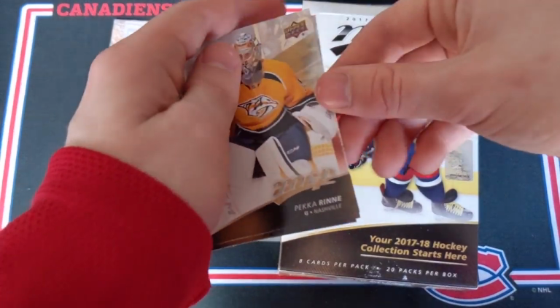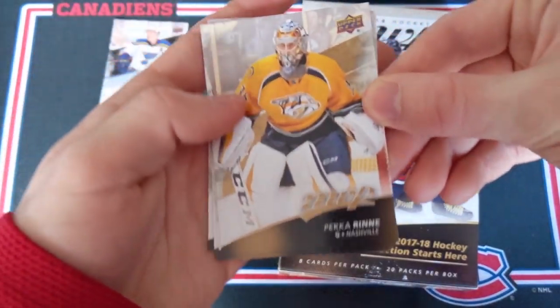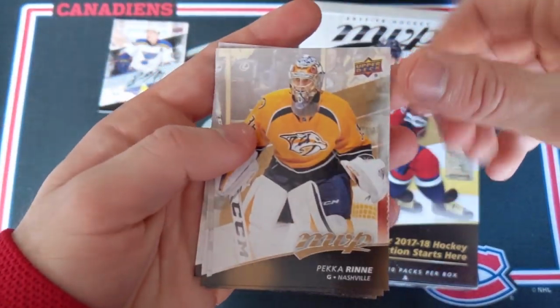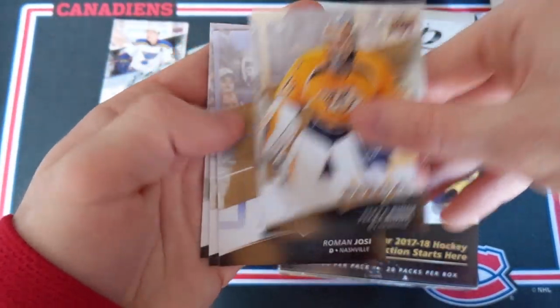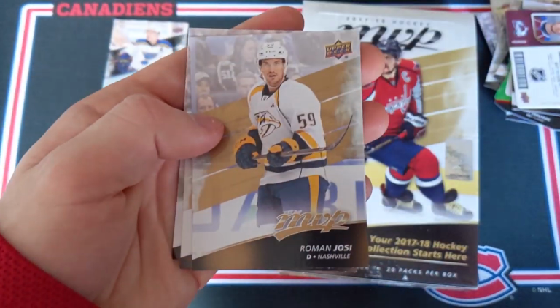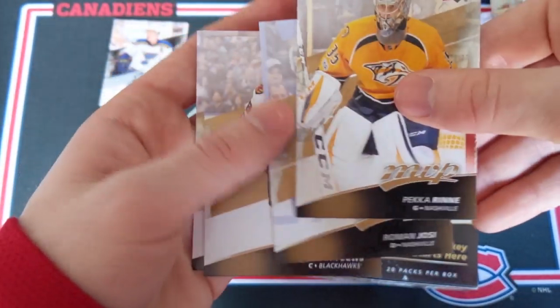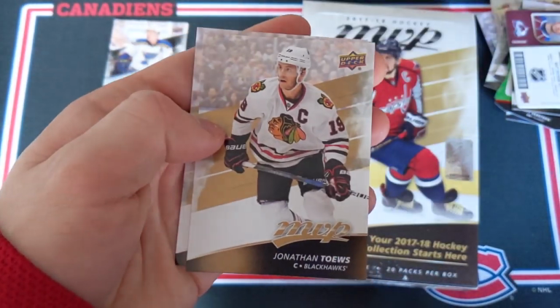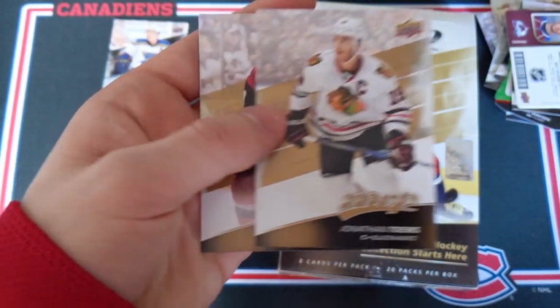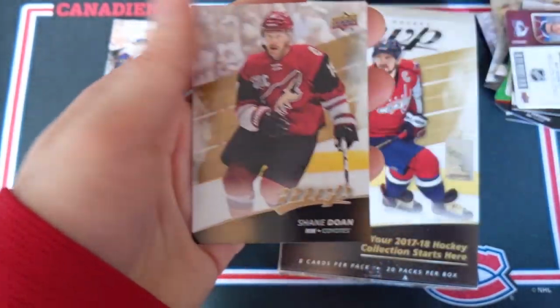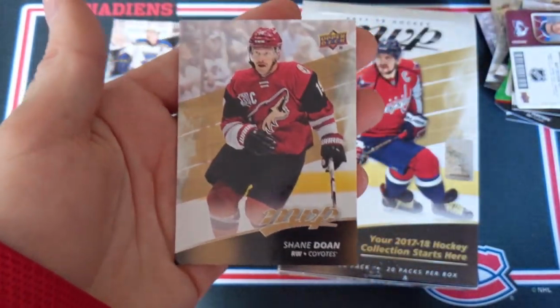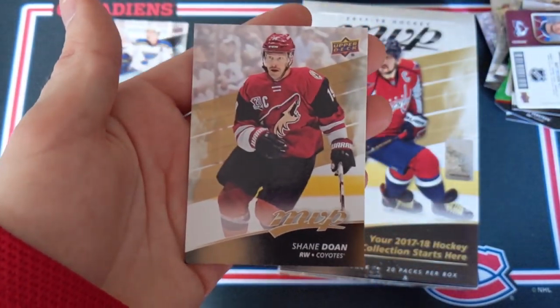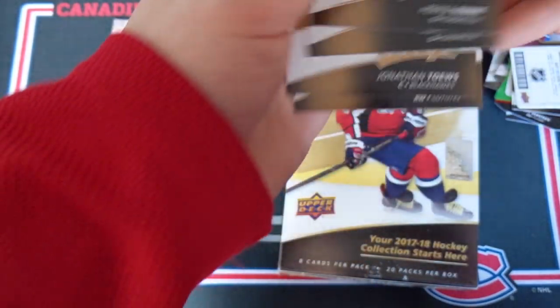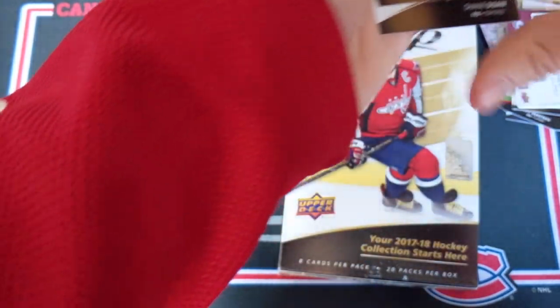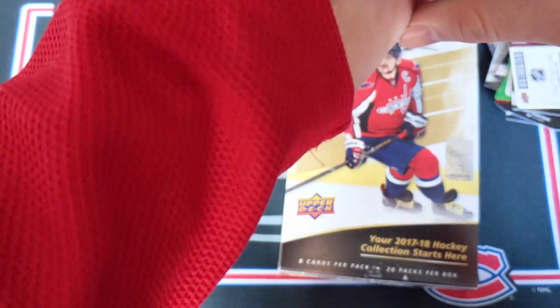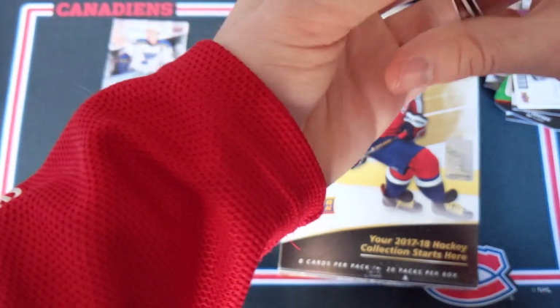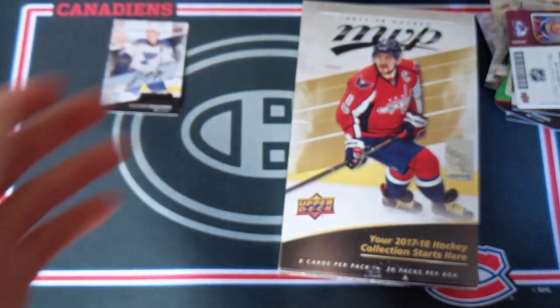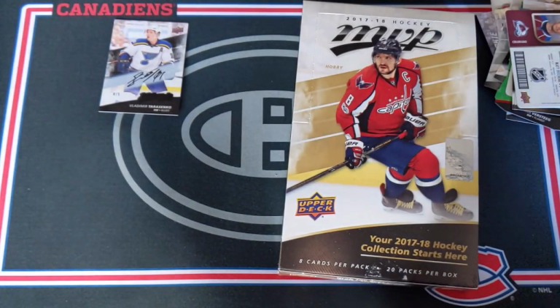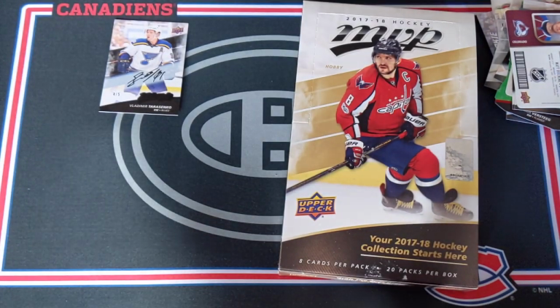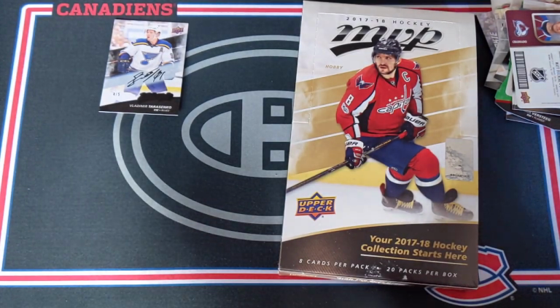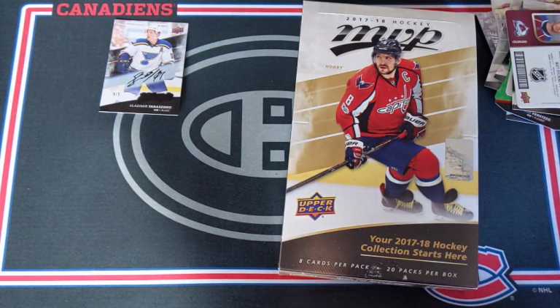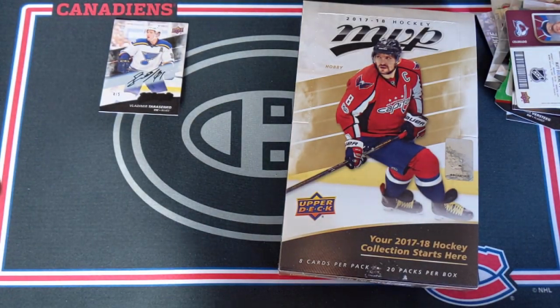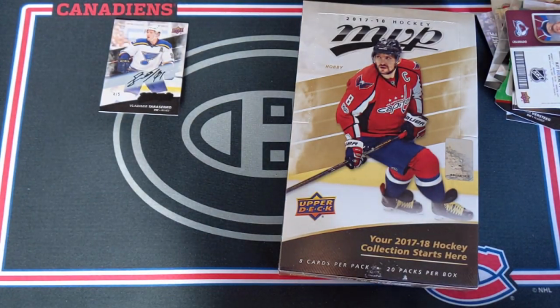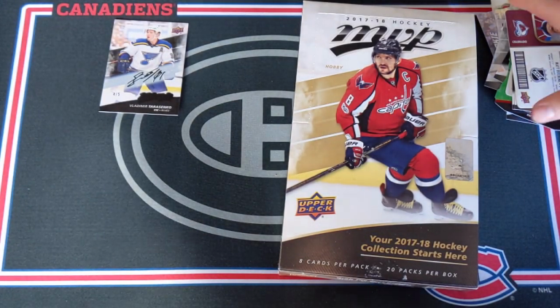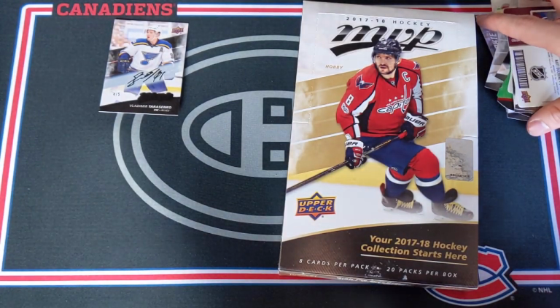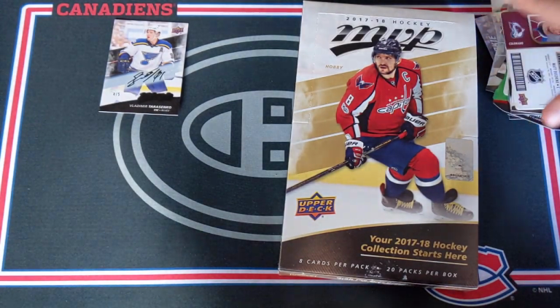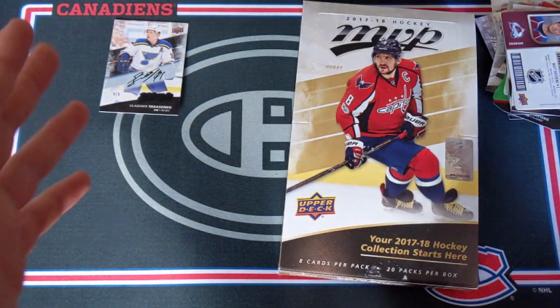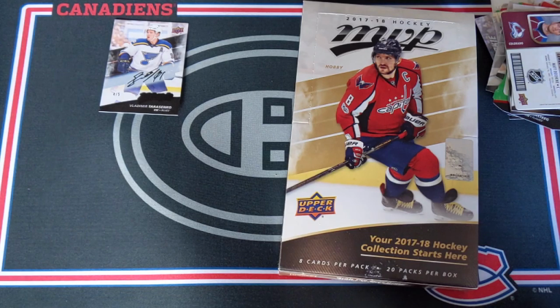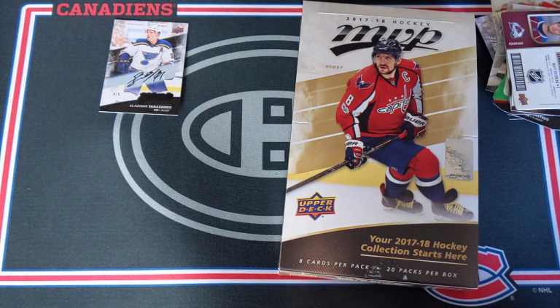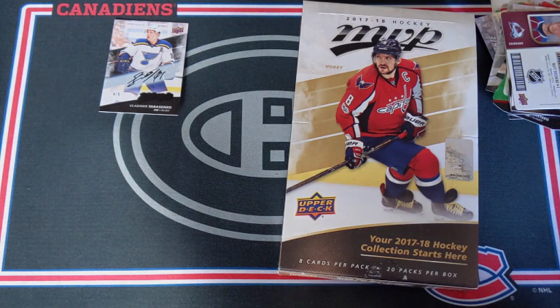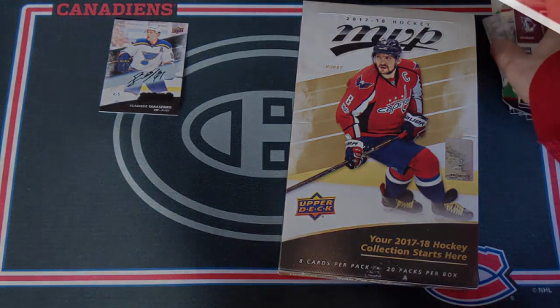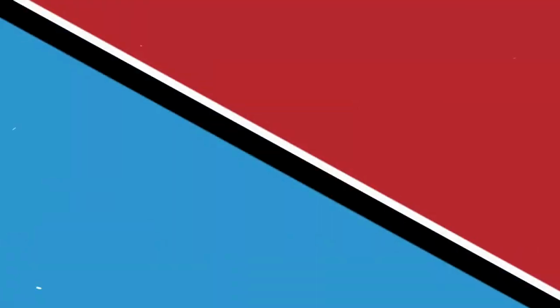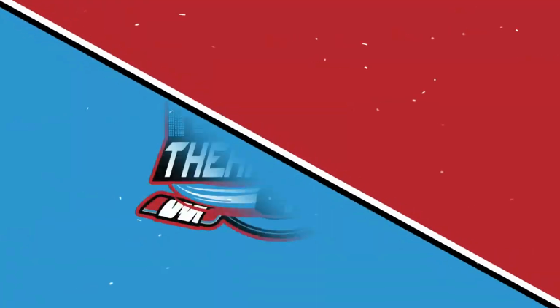Pecorini, Roman Yossi, Jonathan Toews, Shane Doan. Are you kidding me? That was amazing. All right, let's get into the insert recap for this box.